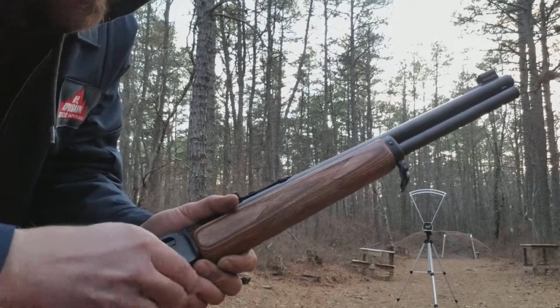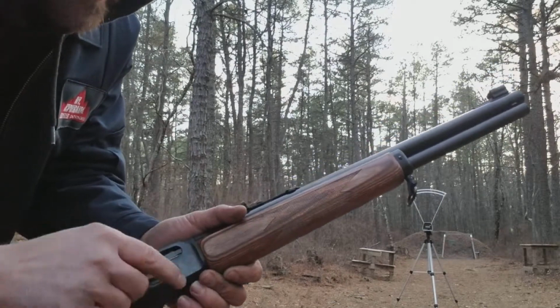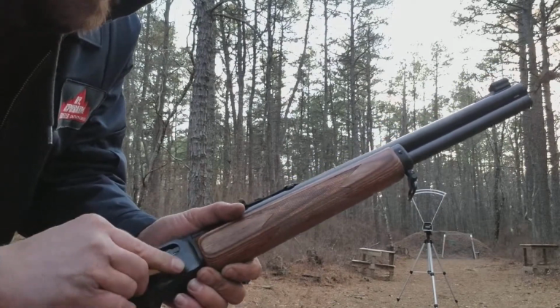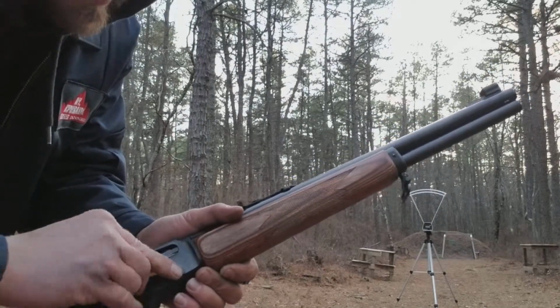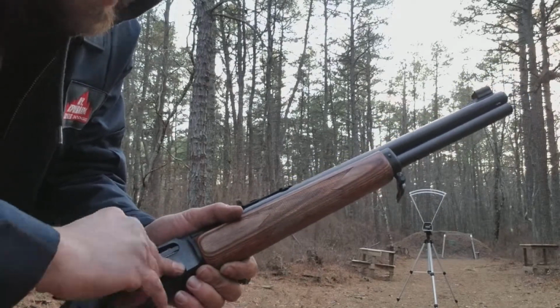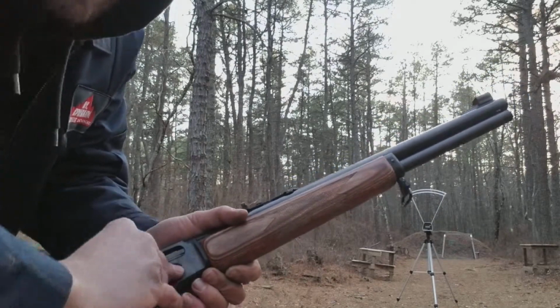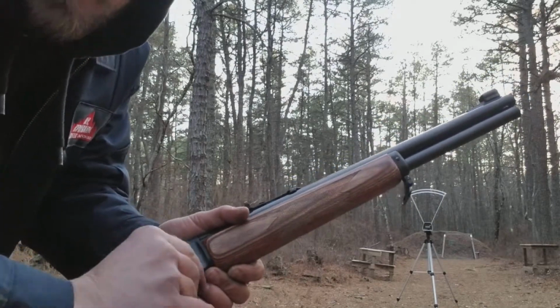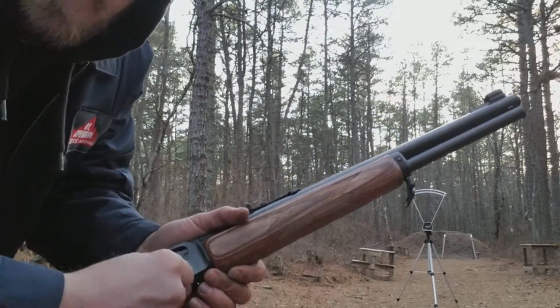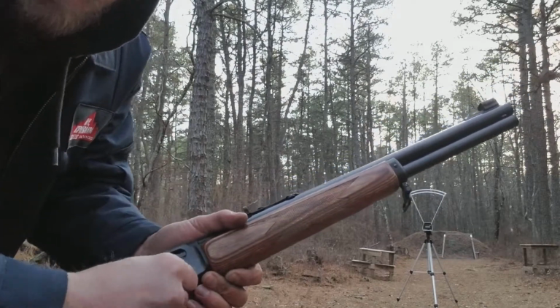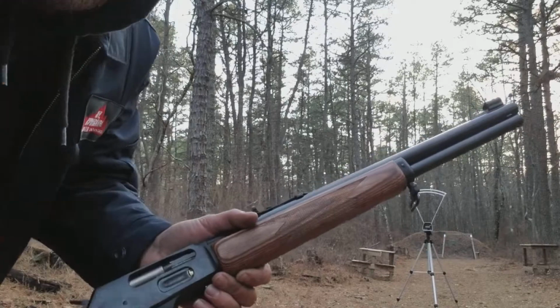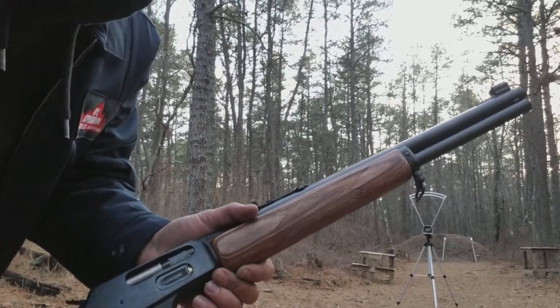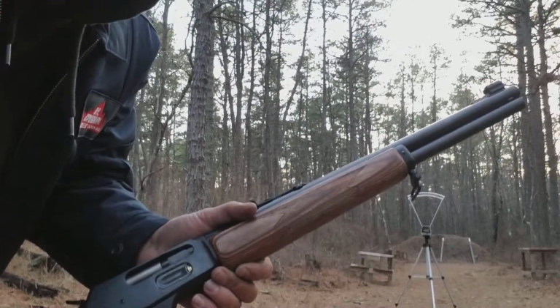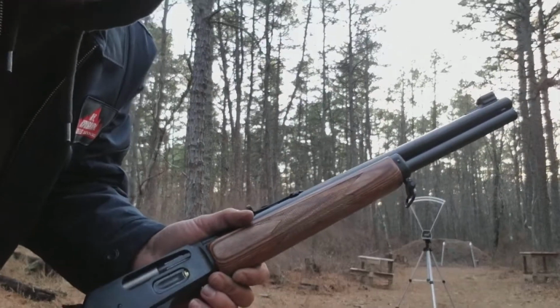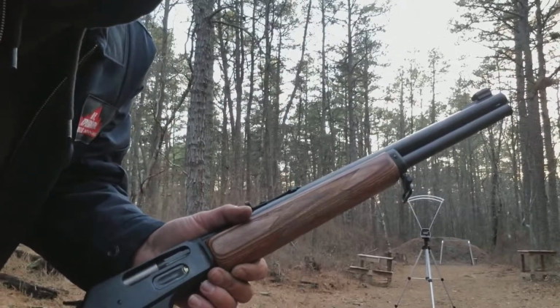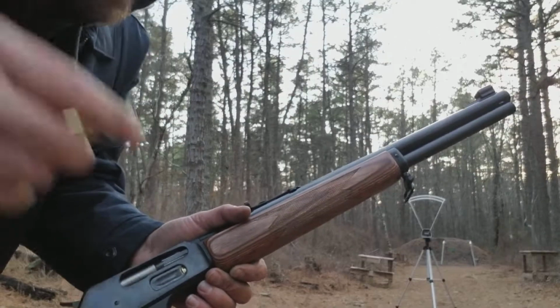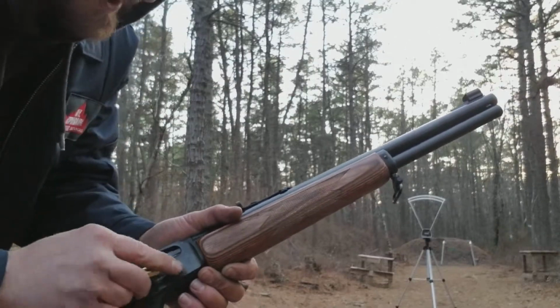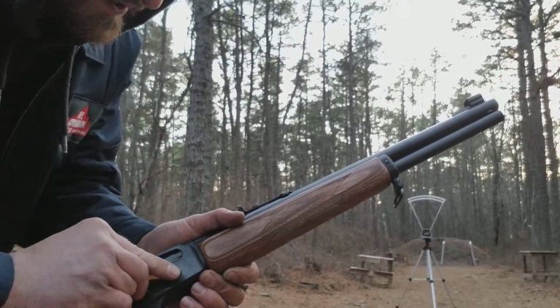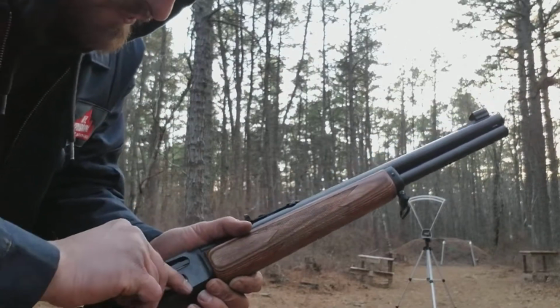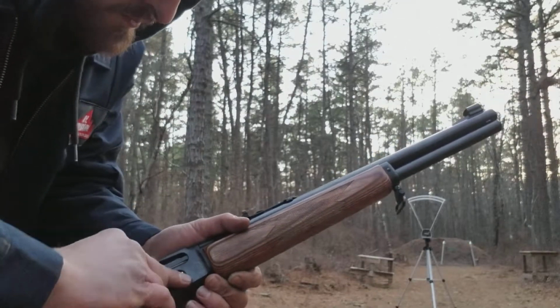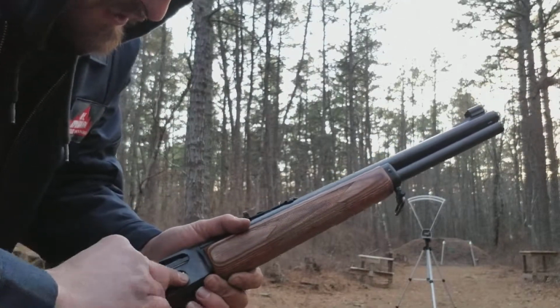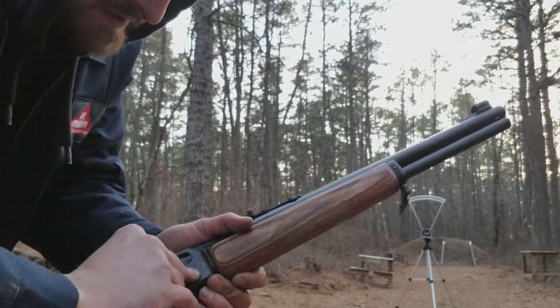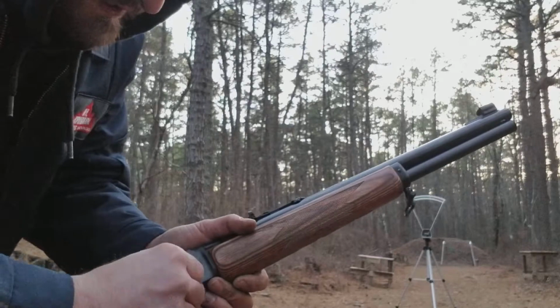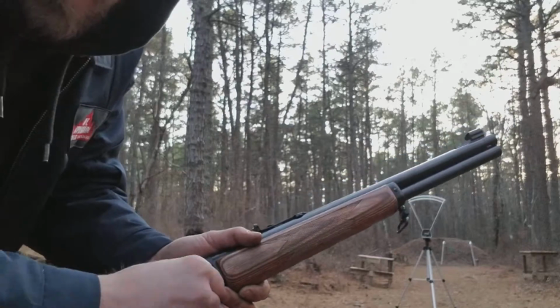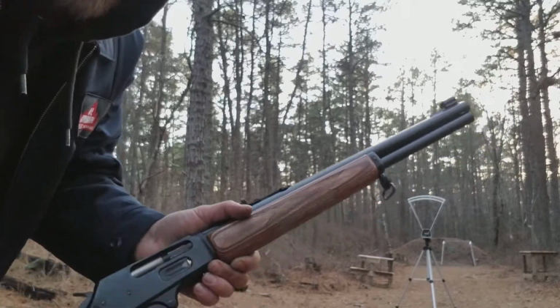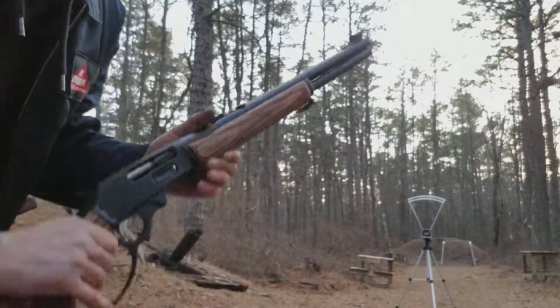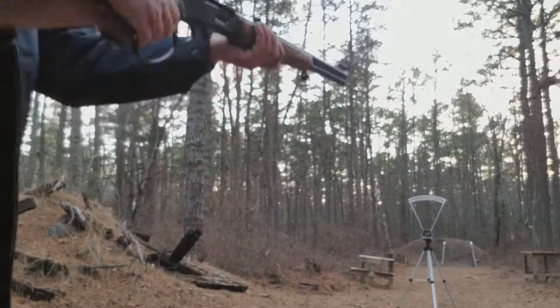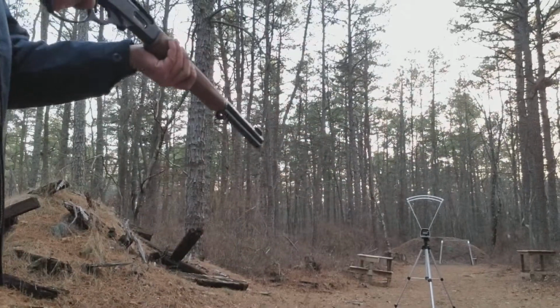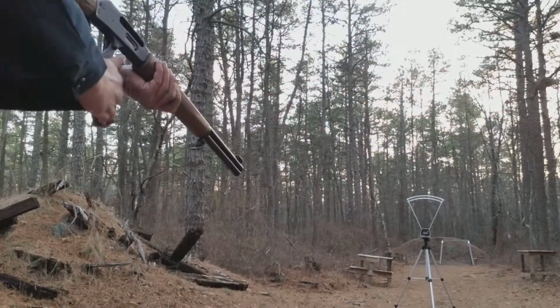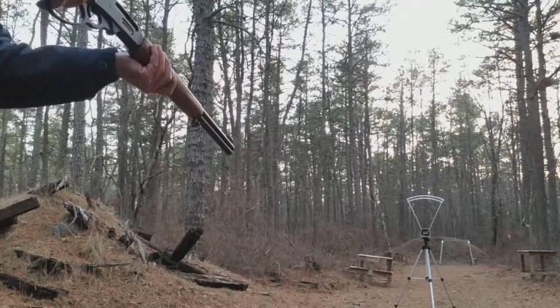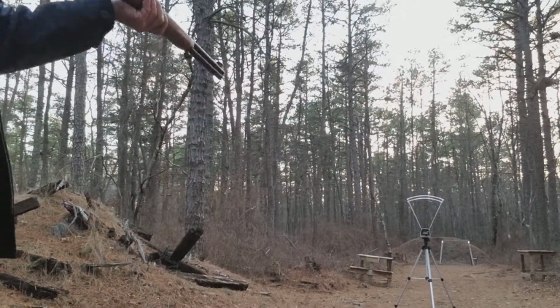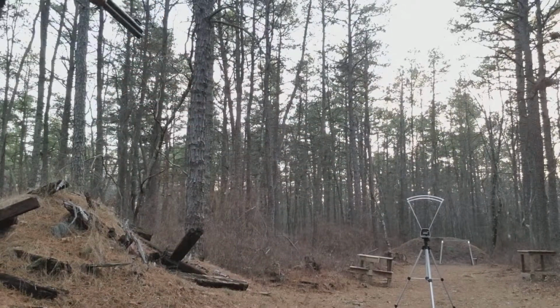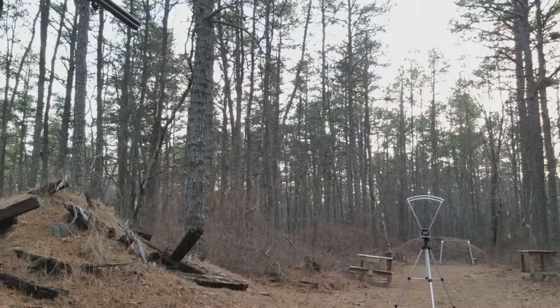I shot my Kimber a lot today, got some stuff through that. Didn't have time to chrono — the sun's really going down so I don't know if the chrono is going to work or not. I'm just going to thumb a few in here and shoot the plate so you guys can see that these work.